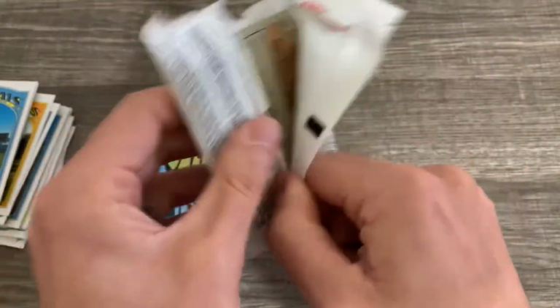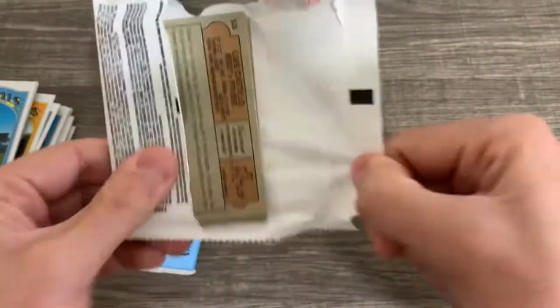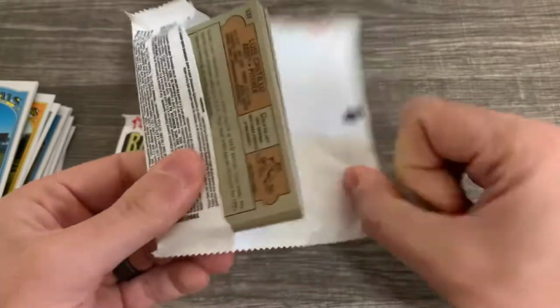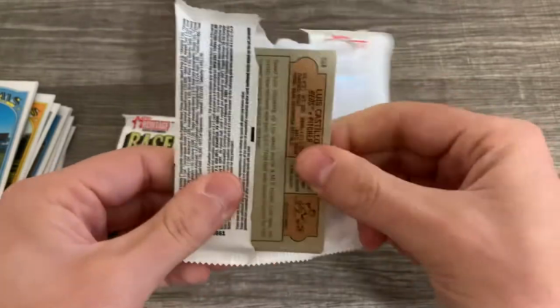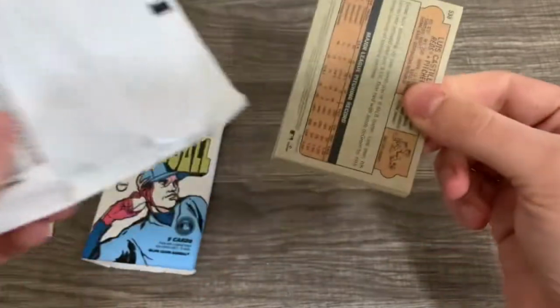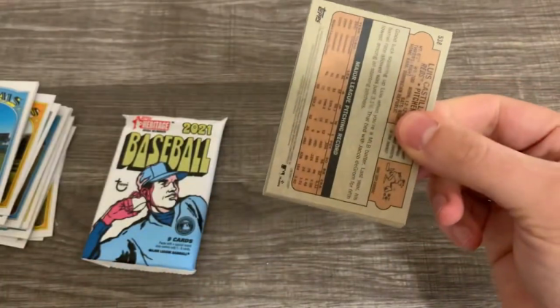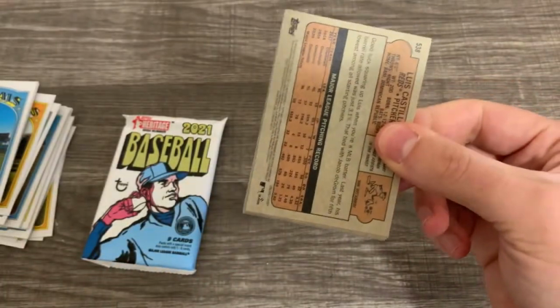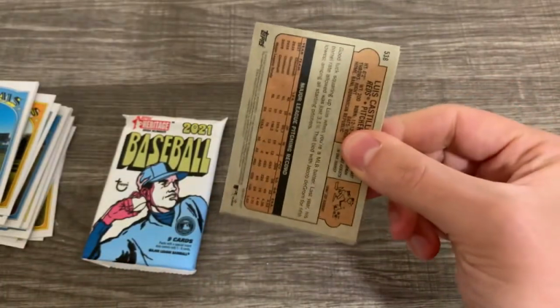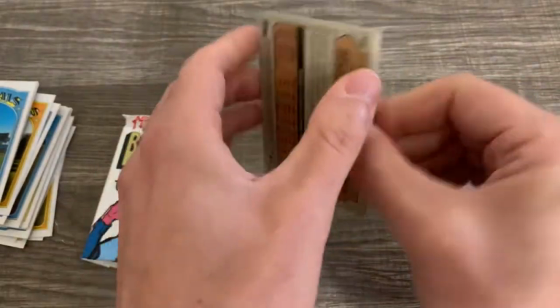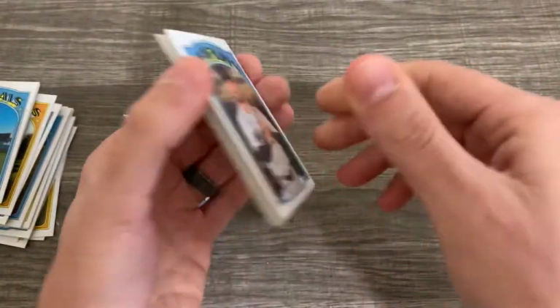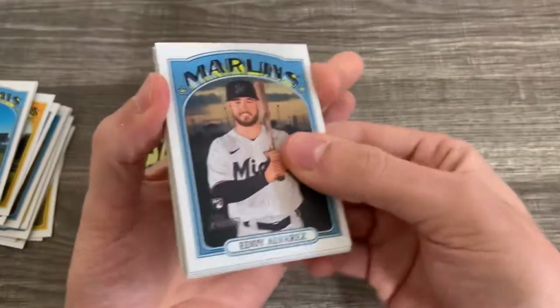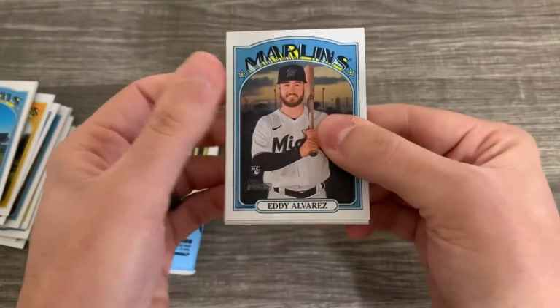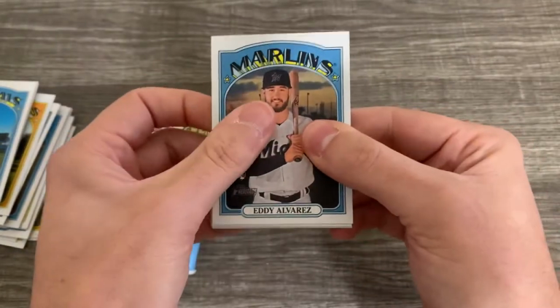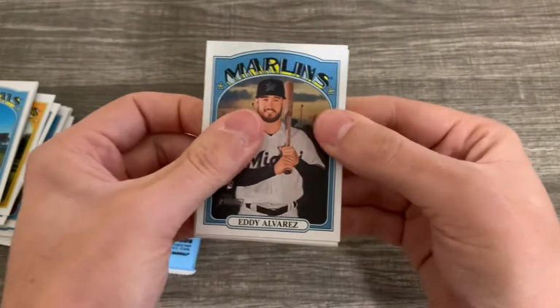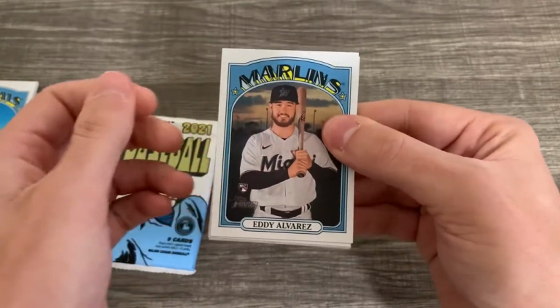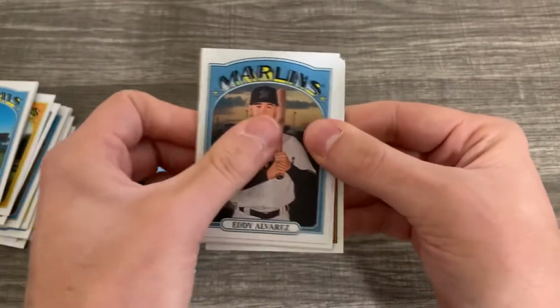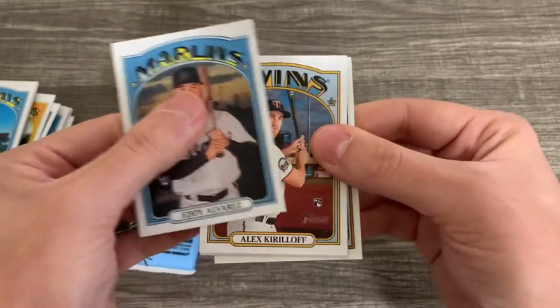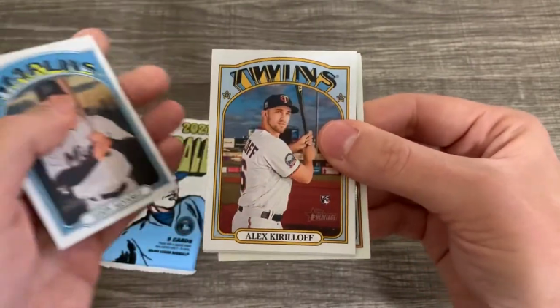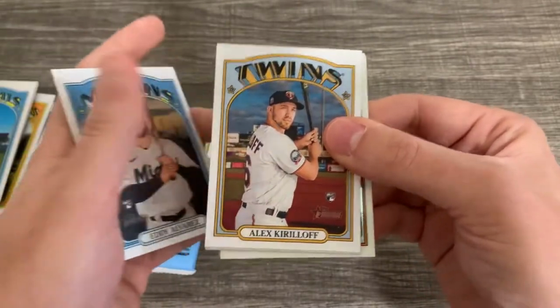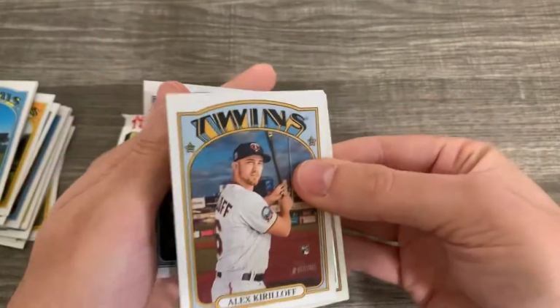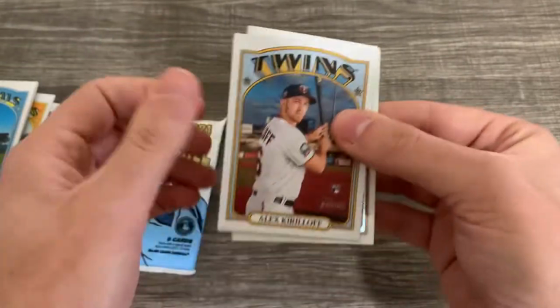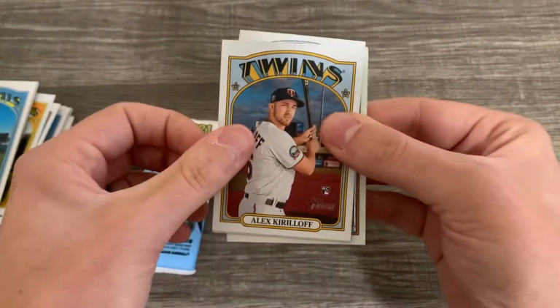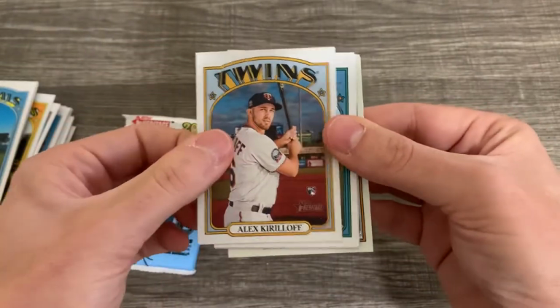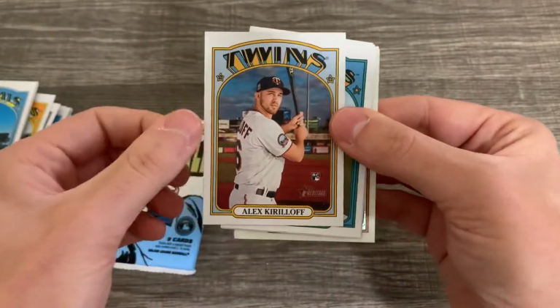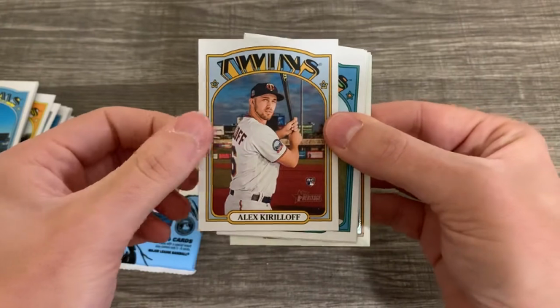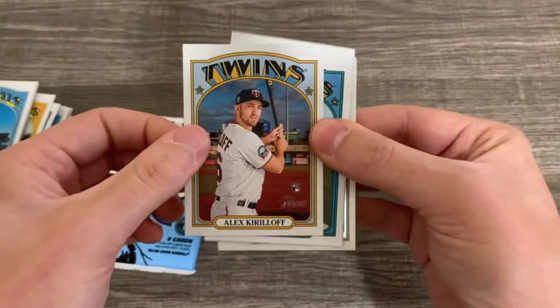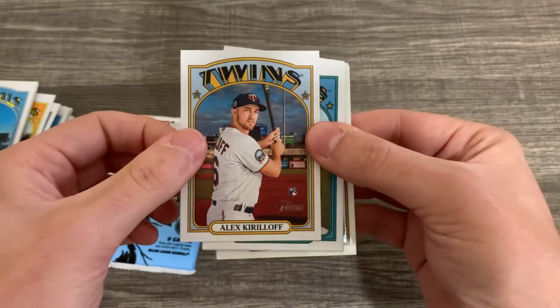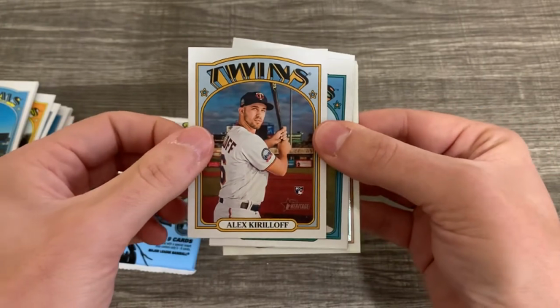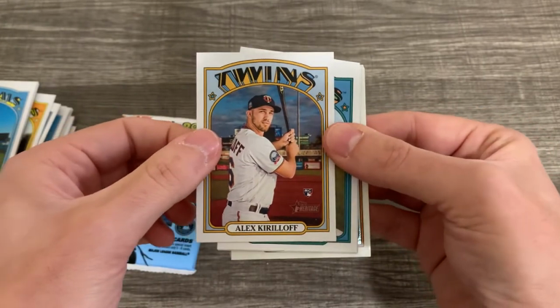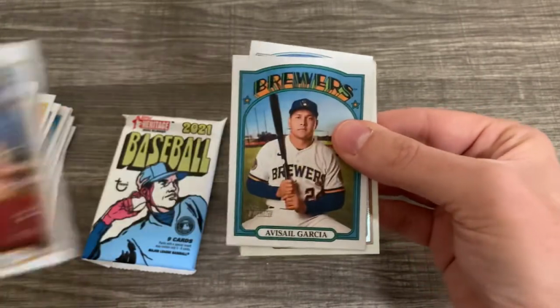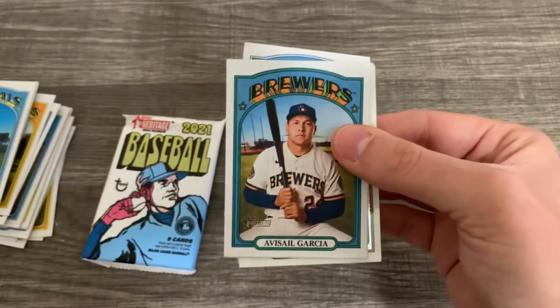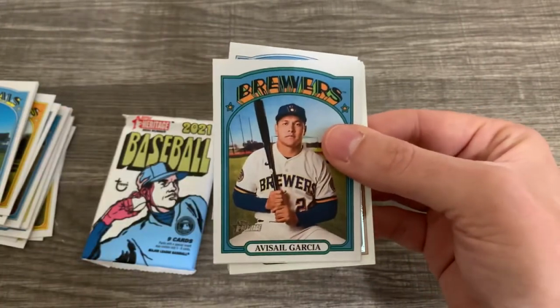Him and Luis Sertino and Tyler Glasnow — they might have a really good rotation there. Eddie Alvarez. Alex Kiriloff — I forgot about Kiriloff, that he was going to be in this one. Oh, it looks like we have a Chrome one coming up. Let's put that one aside.